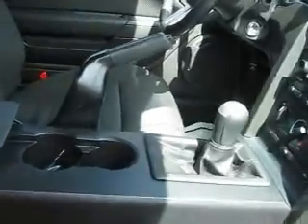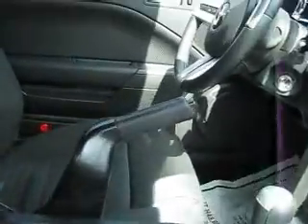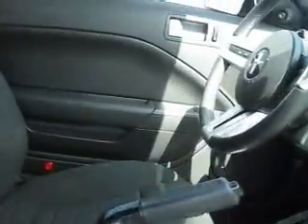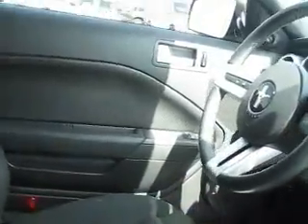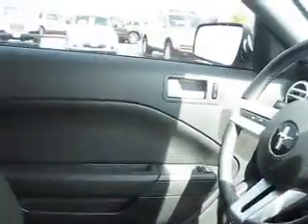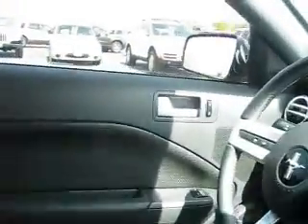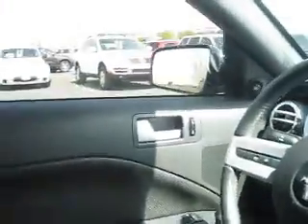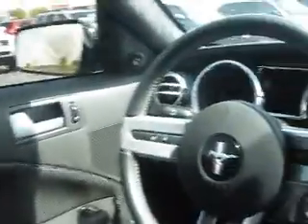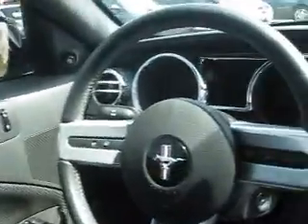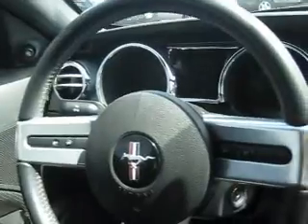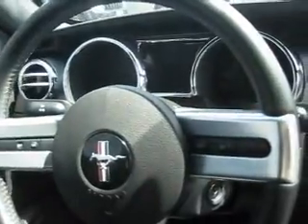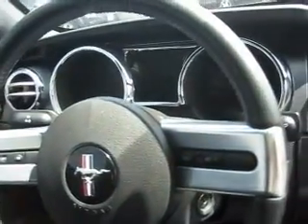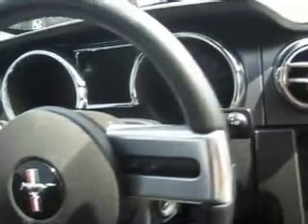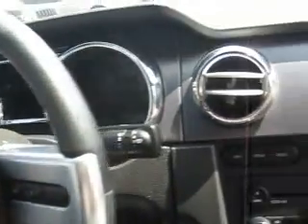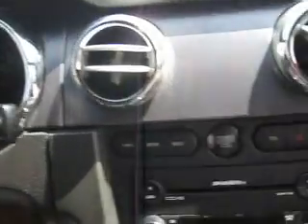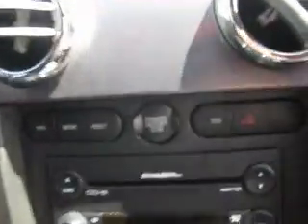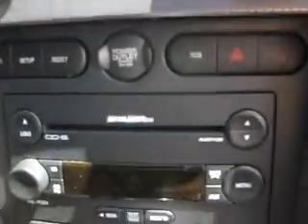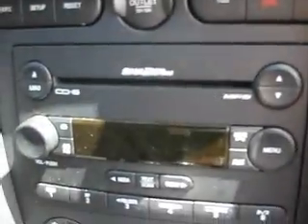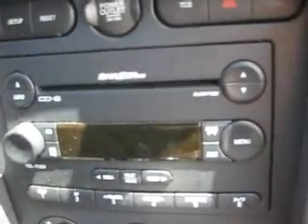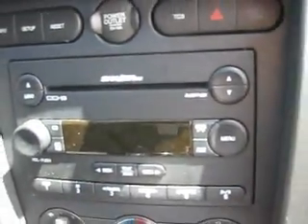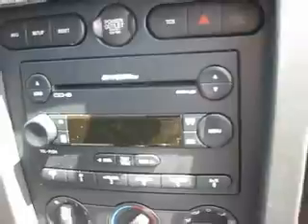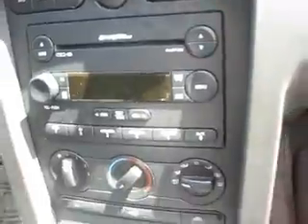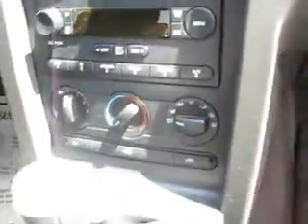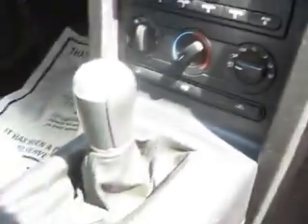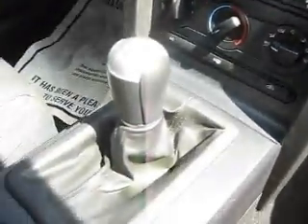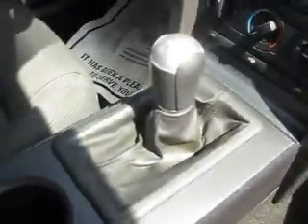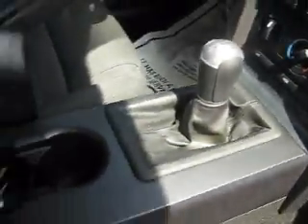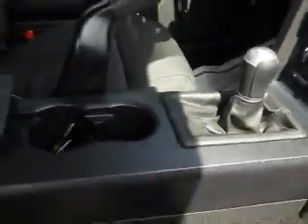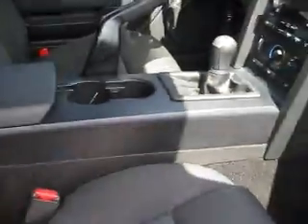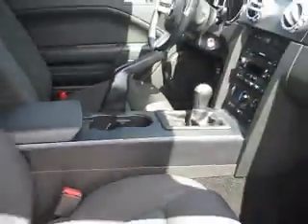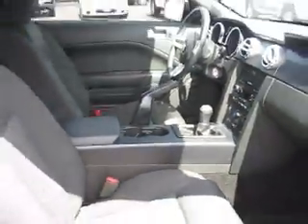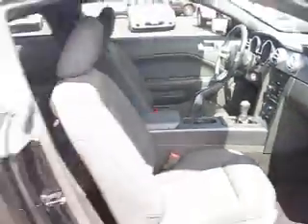Up front we have power windows and power door locks, cruise control, a CD player with MP3 player functionalities, and so much more.